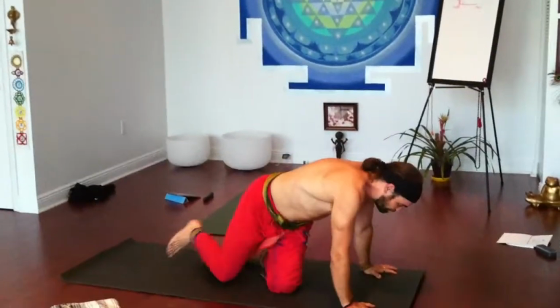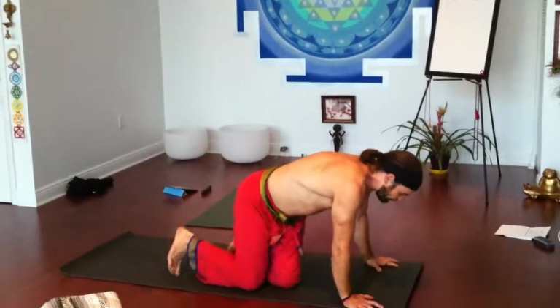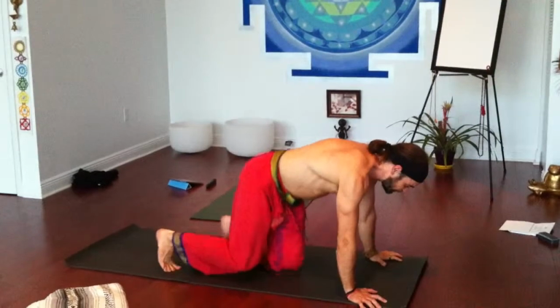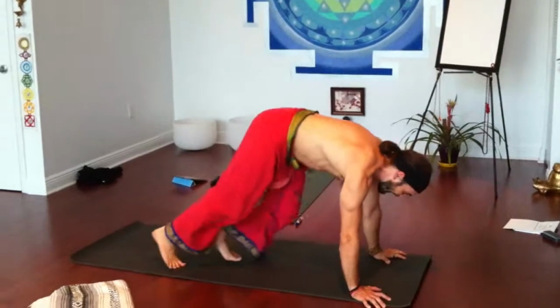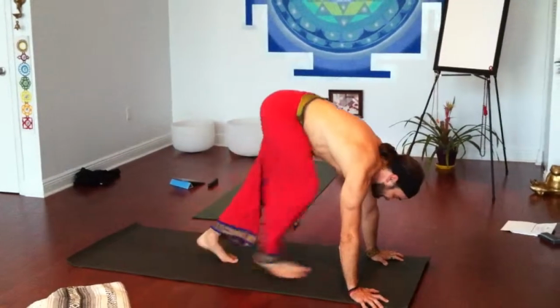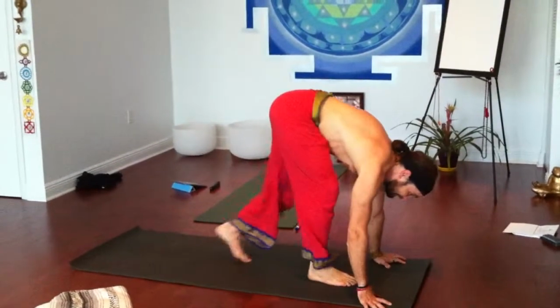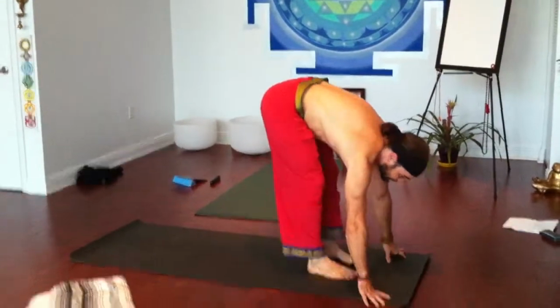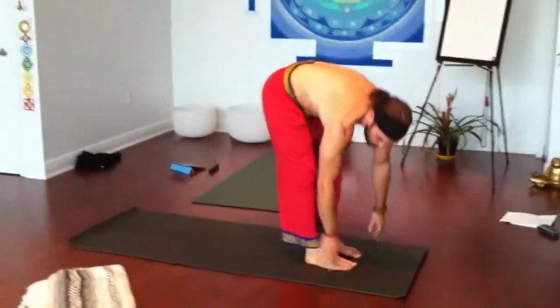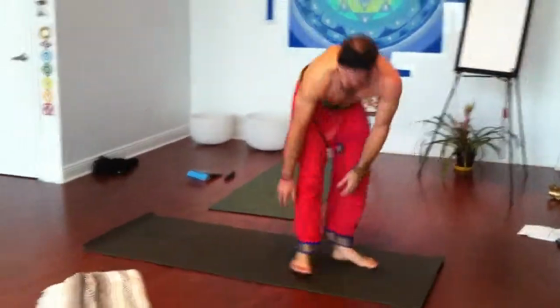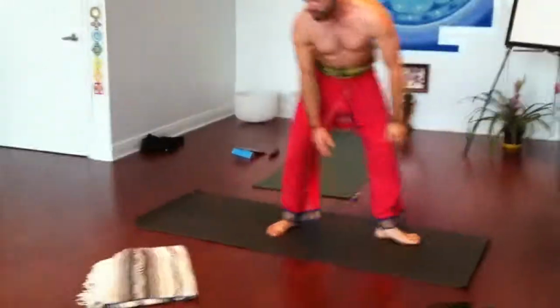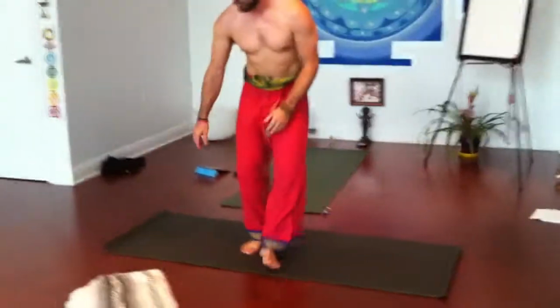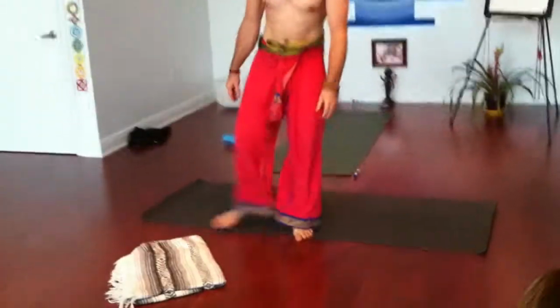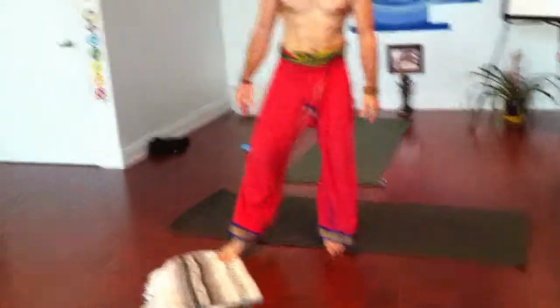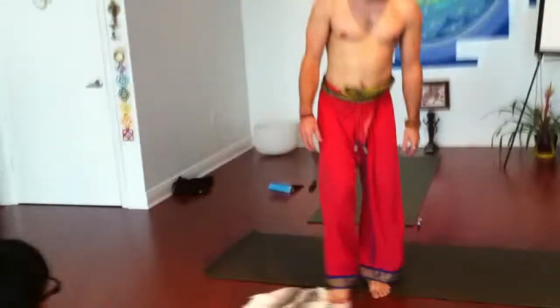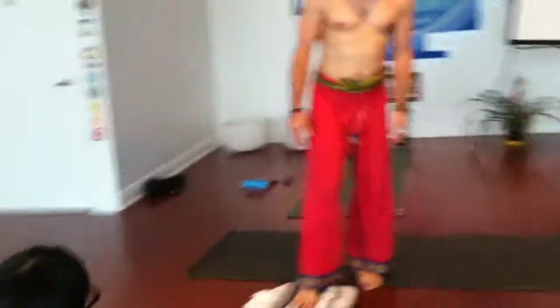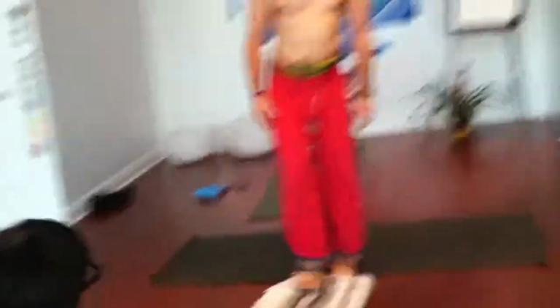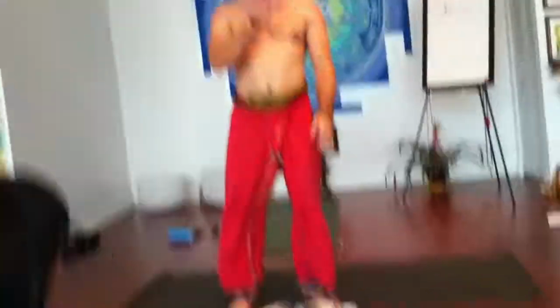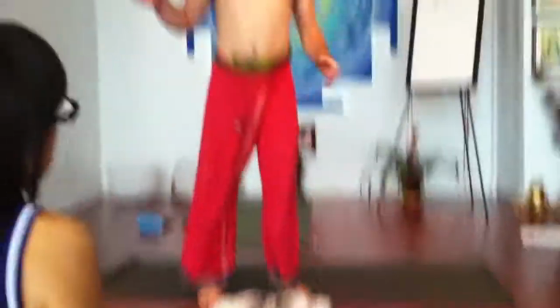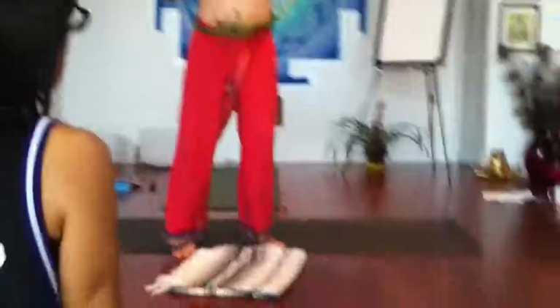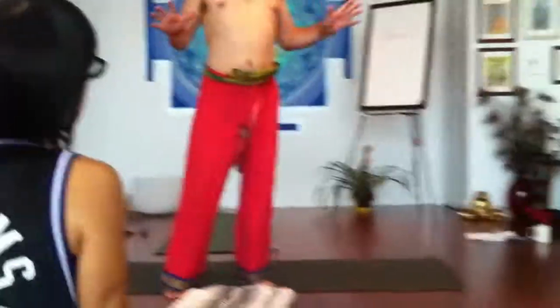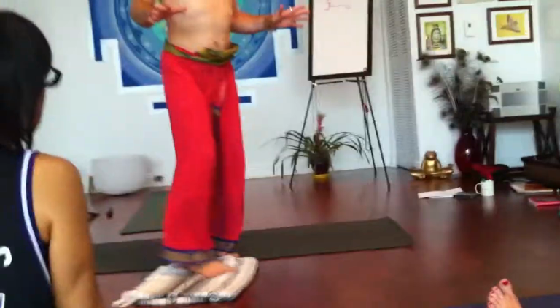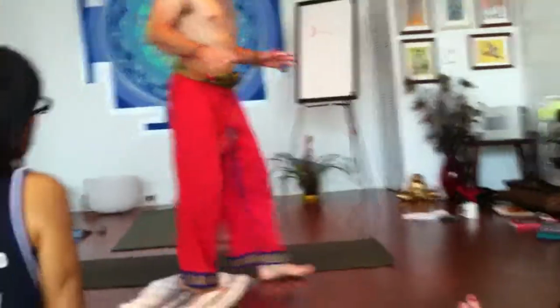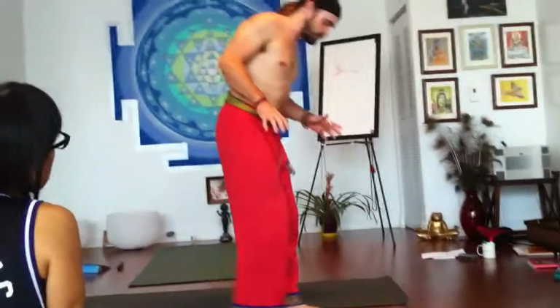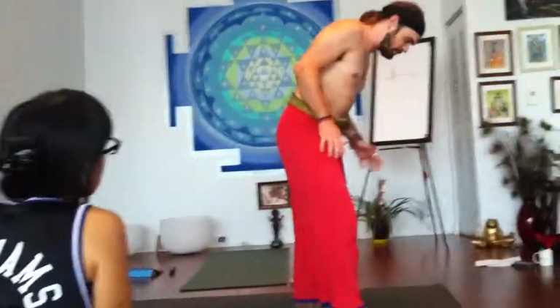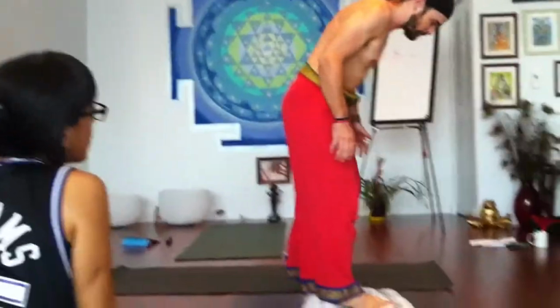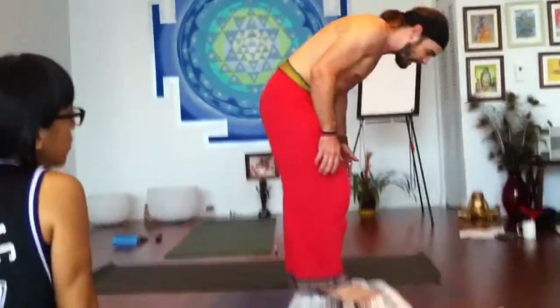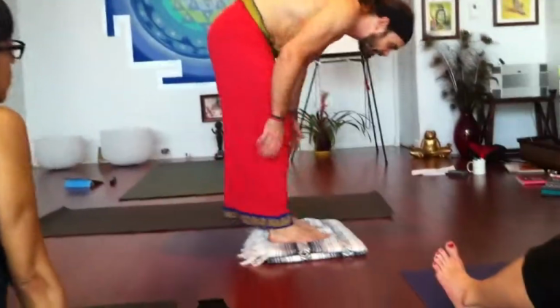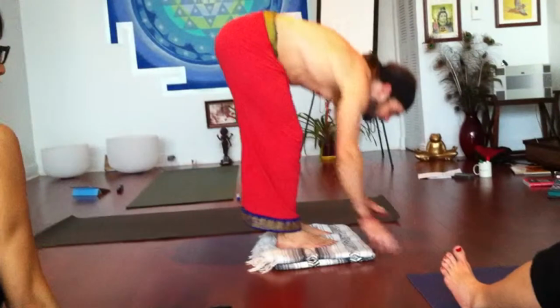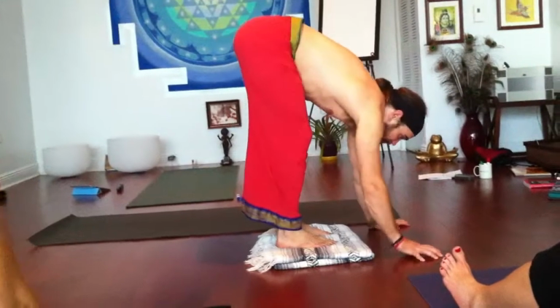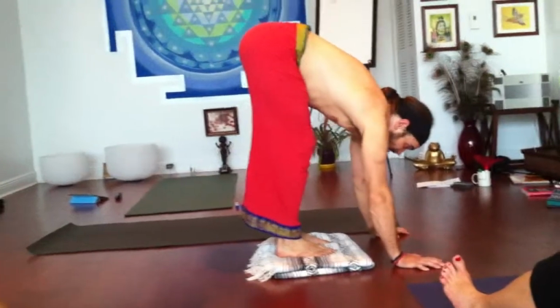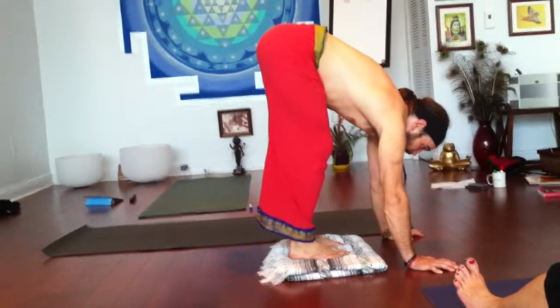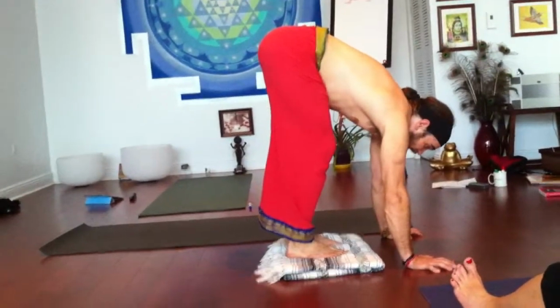So if you're going to jump back into chaturanga, we're going to do a nice little exercise right here so that you learn how to jump back smoothly and keep the shoulders up. You want to try to glide back instead of jumping back.